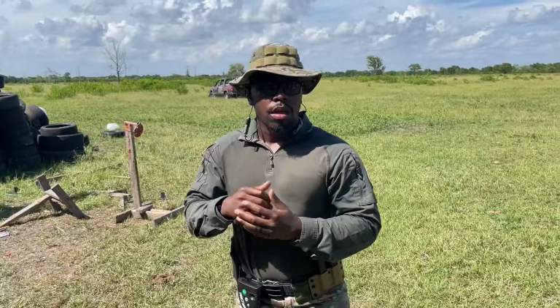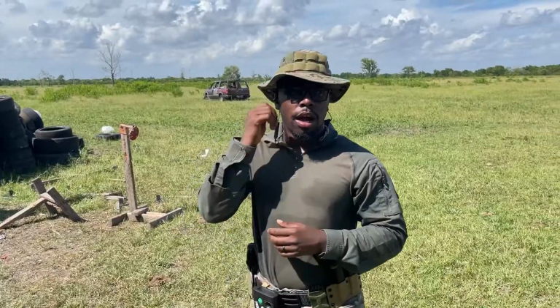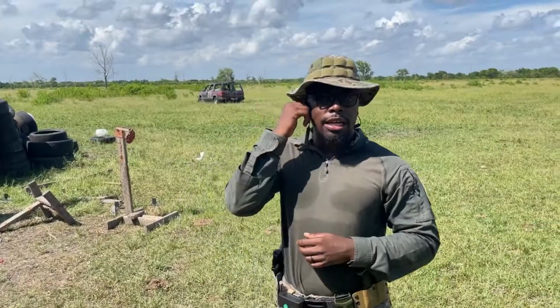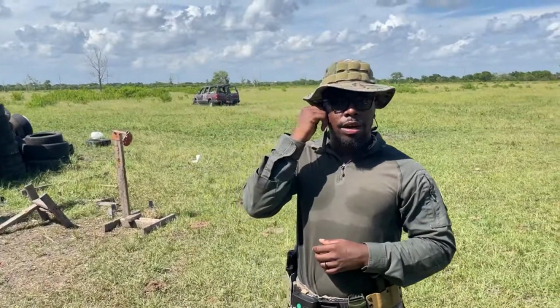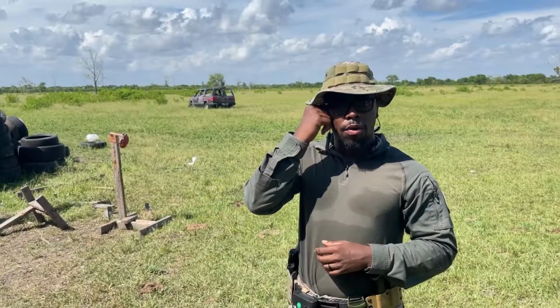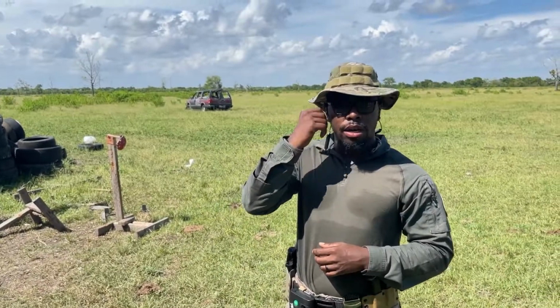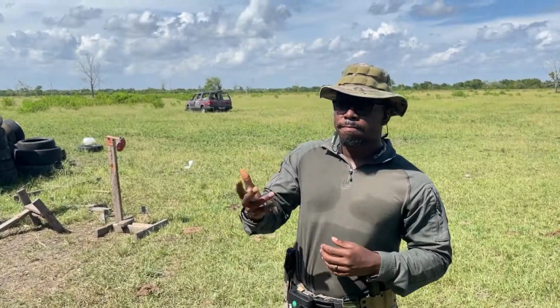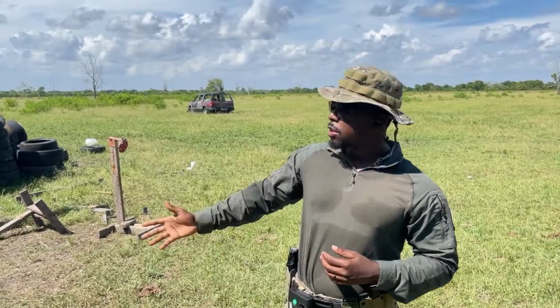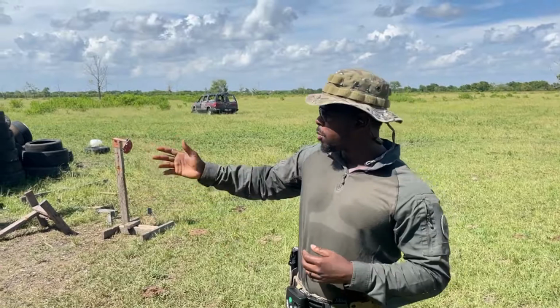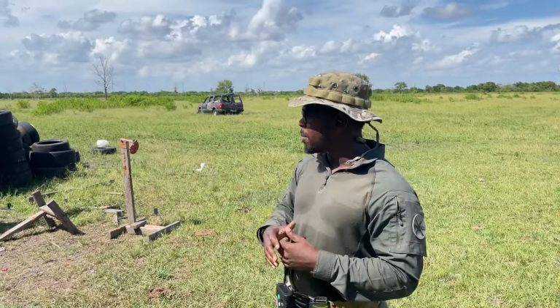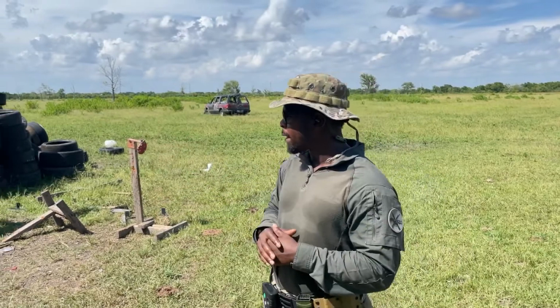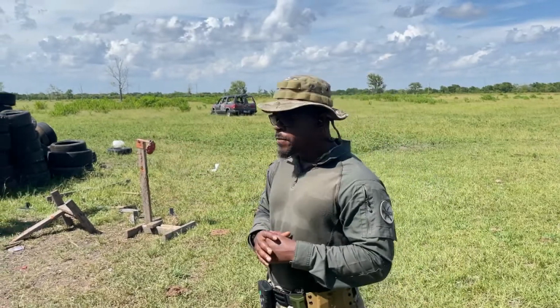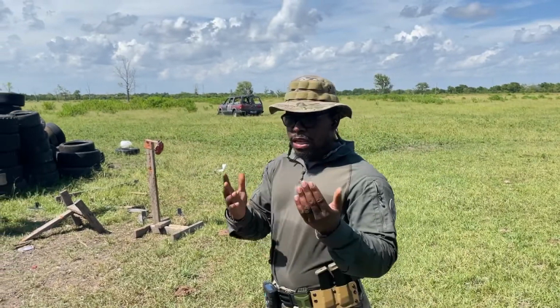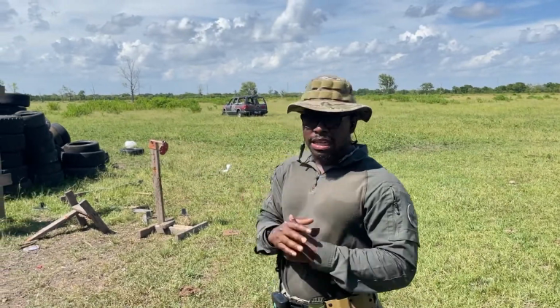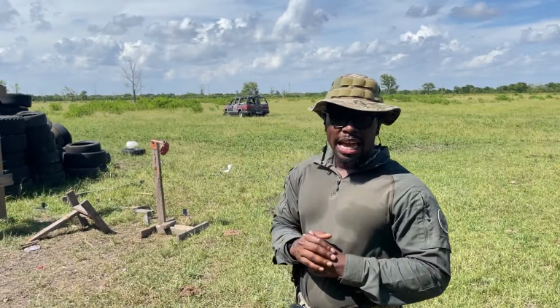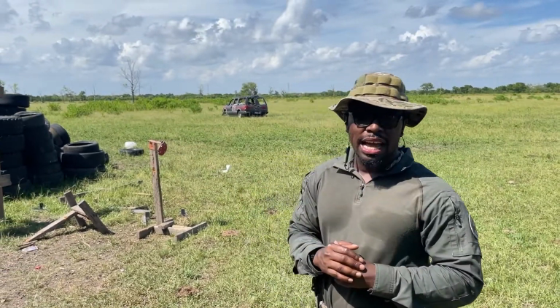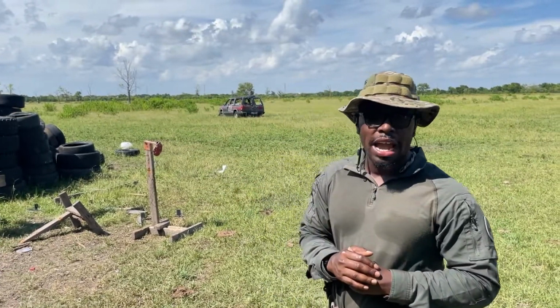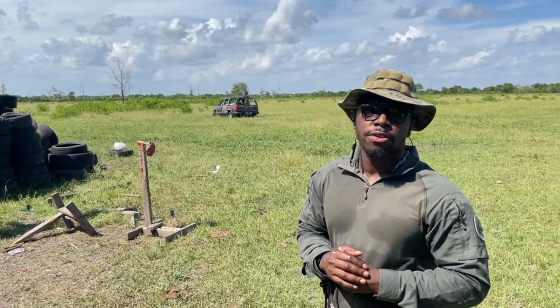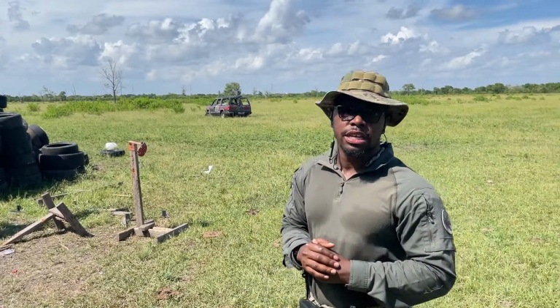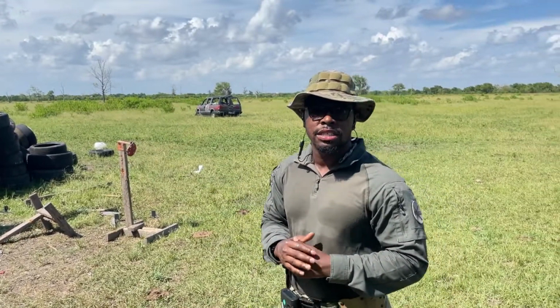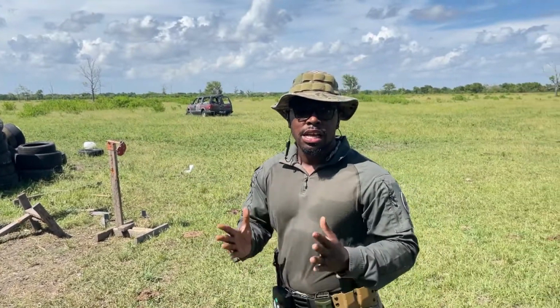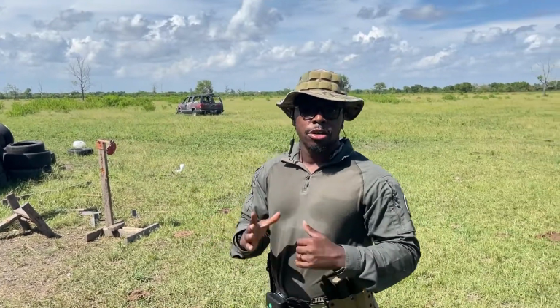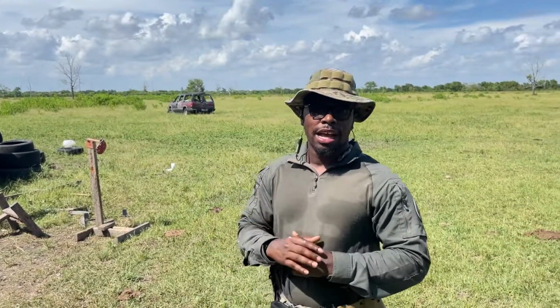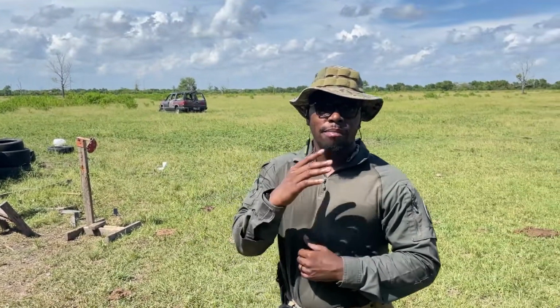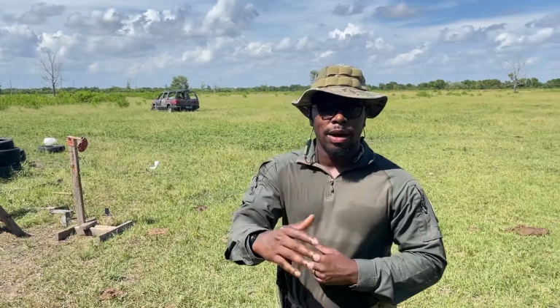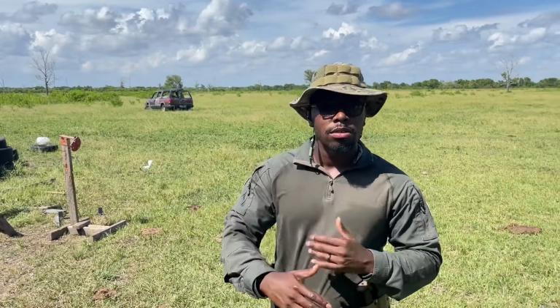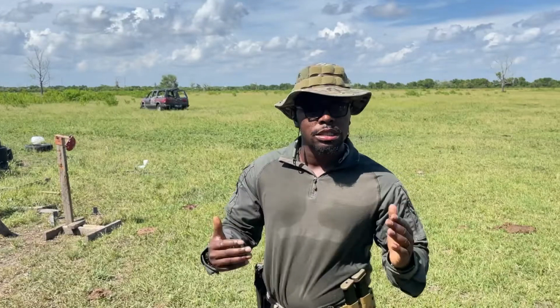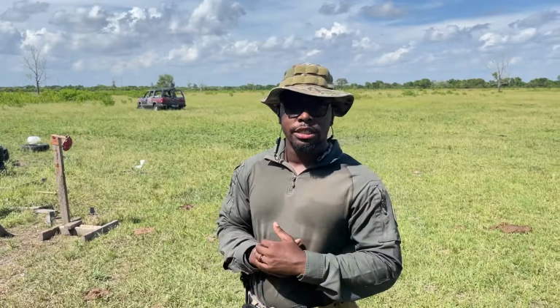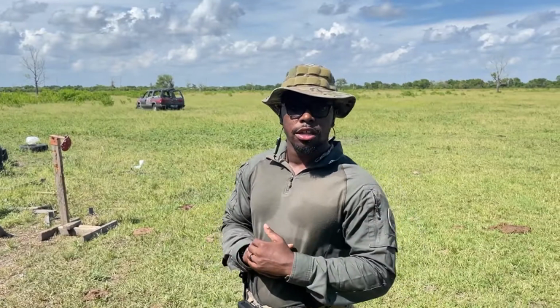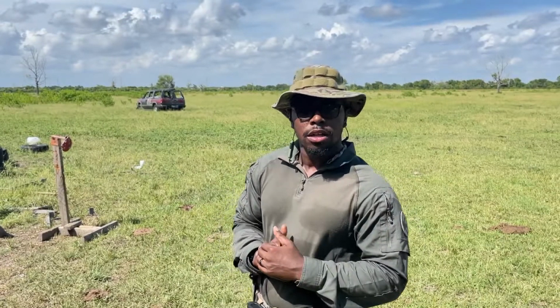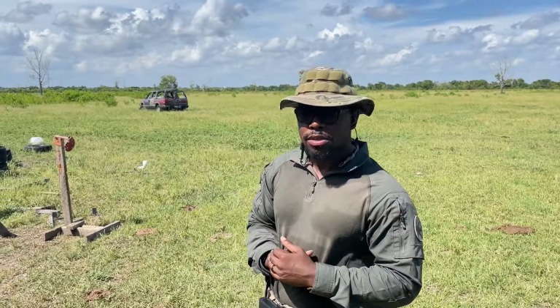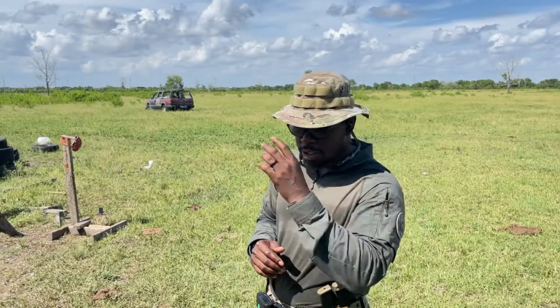All right guys, so now we're going to shoot paper to see exactly how accurate she is. I'm going to try to have my rounds touch each other. Let's see what she do.